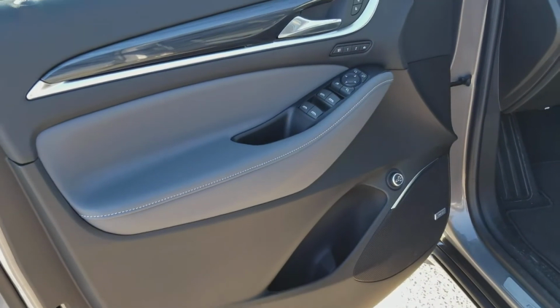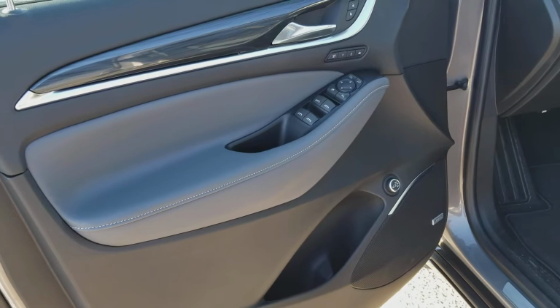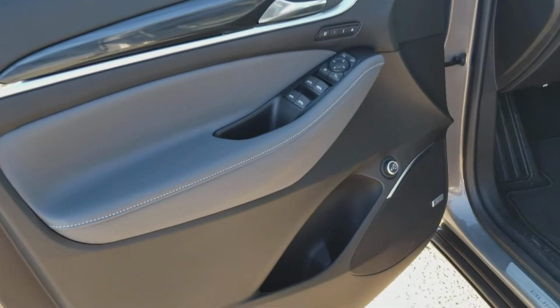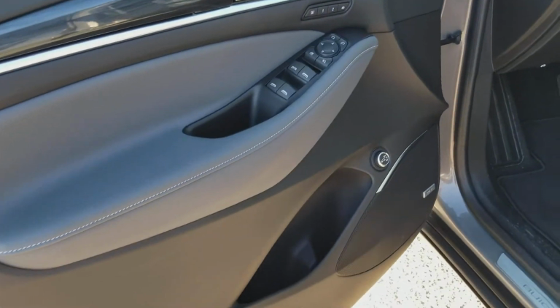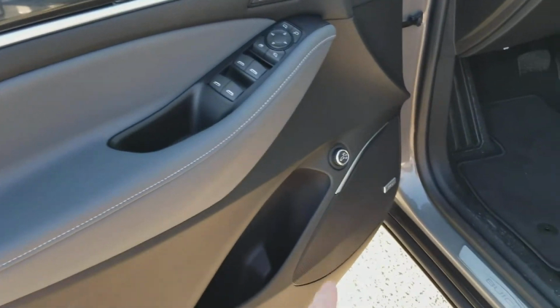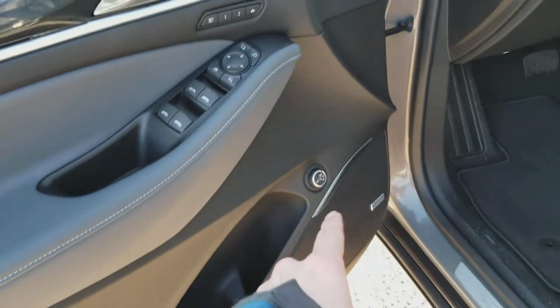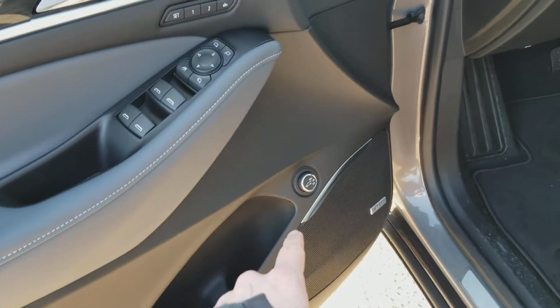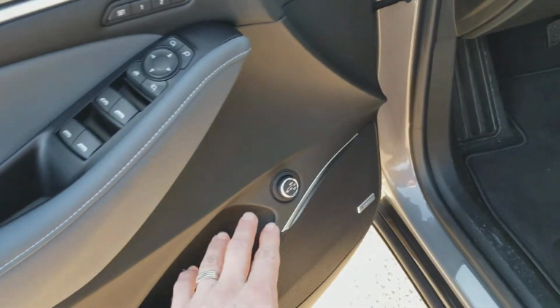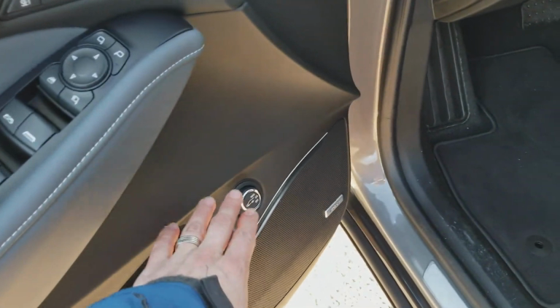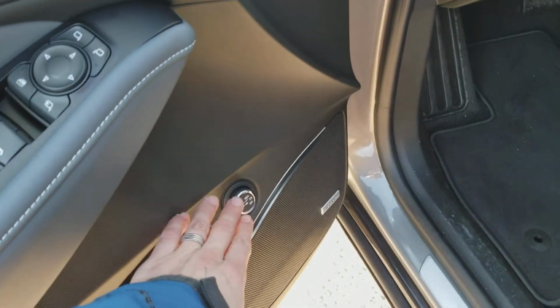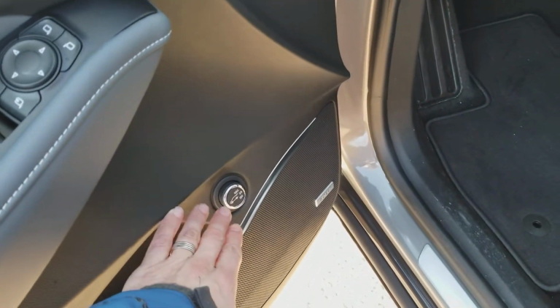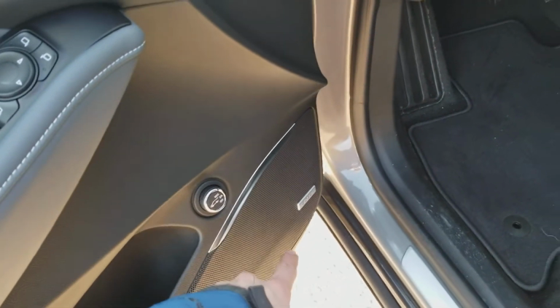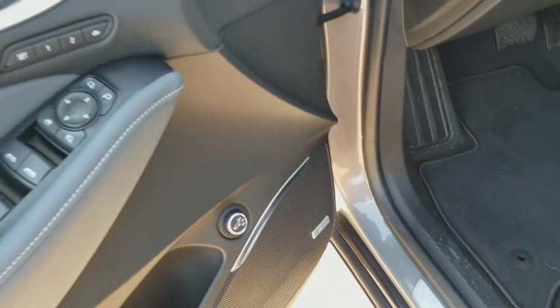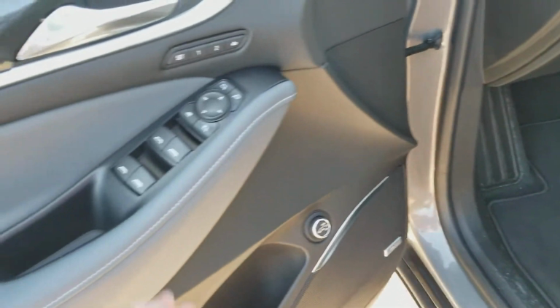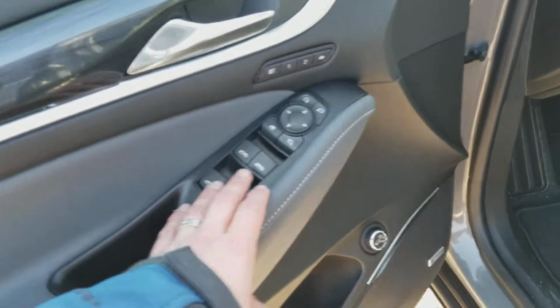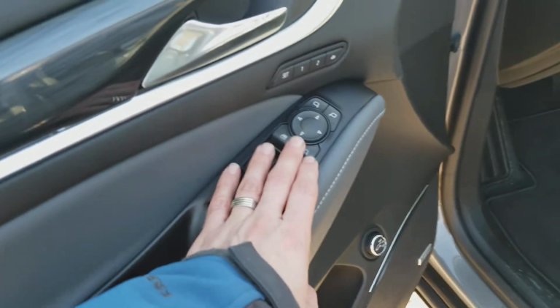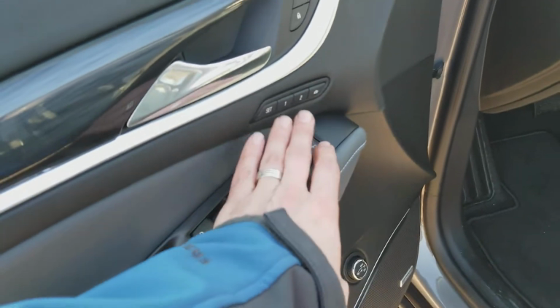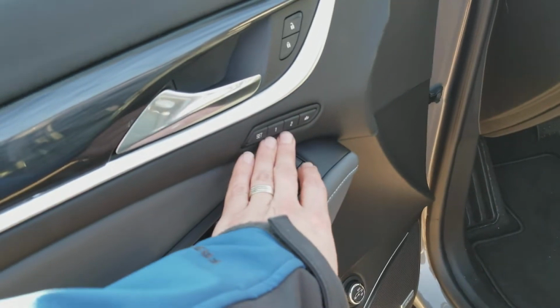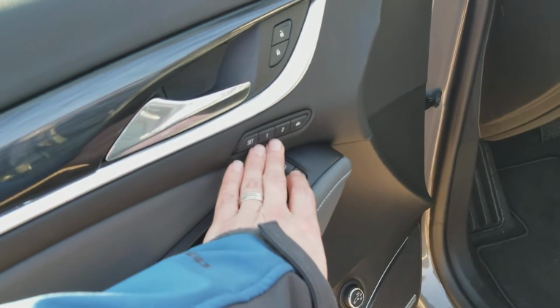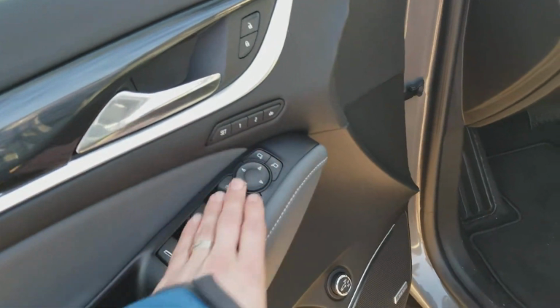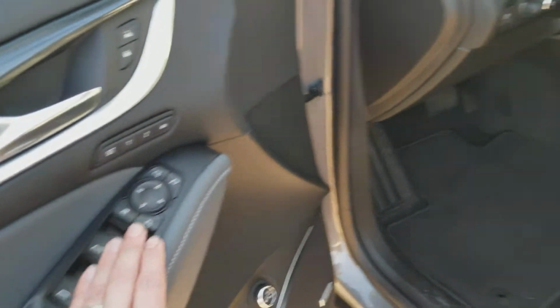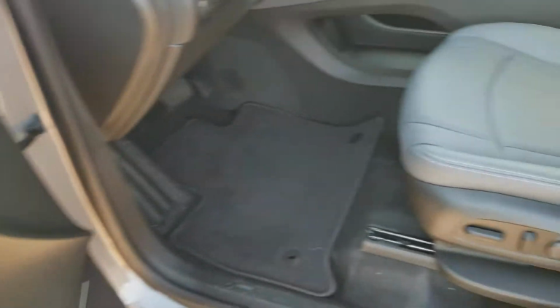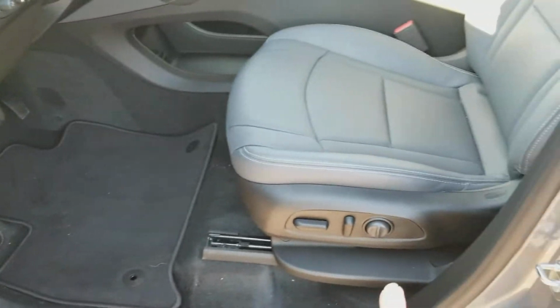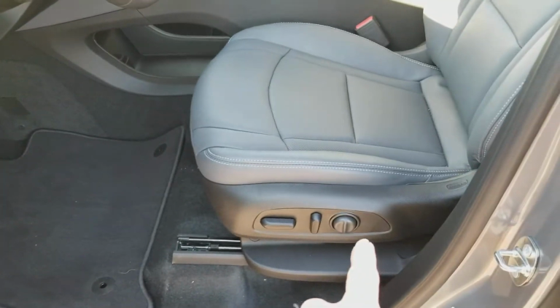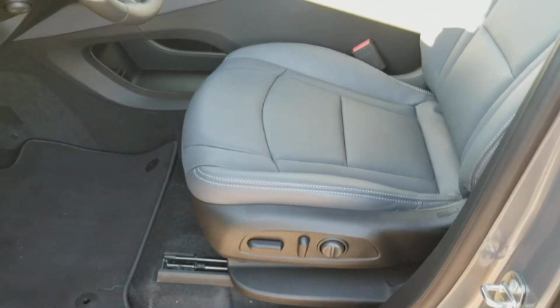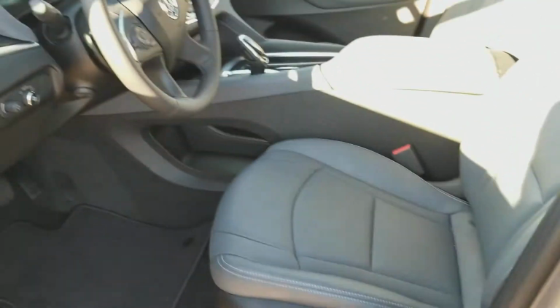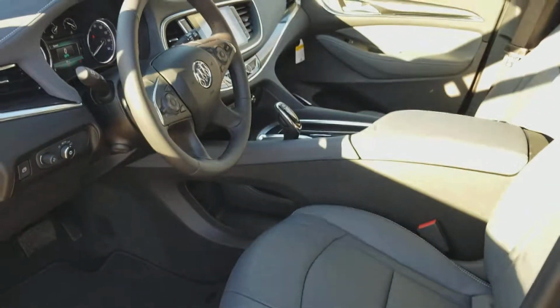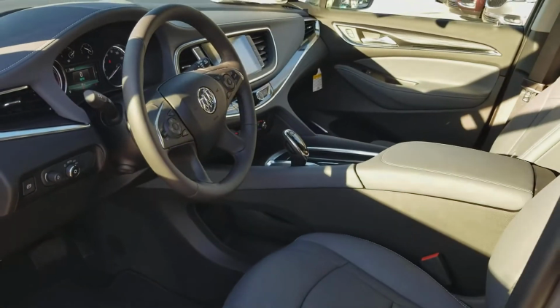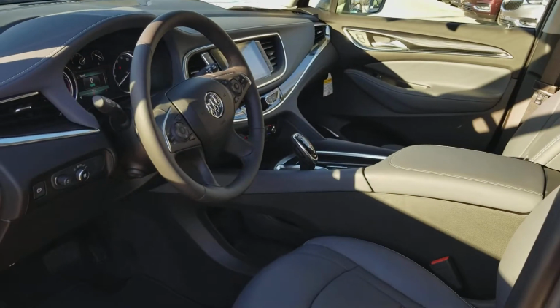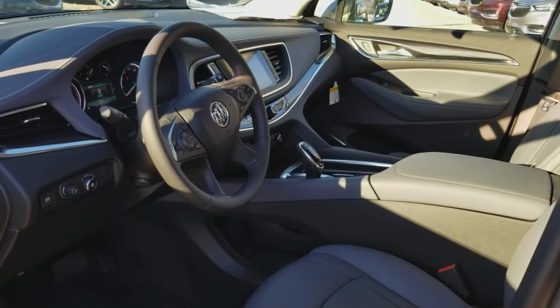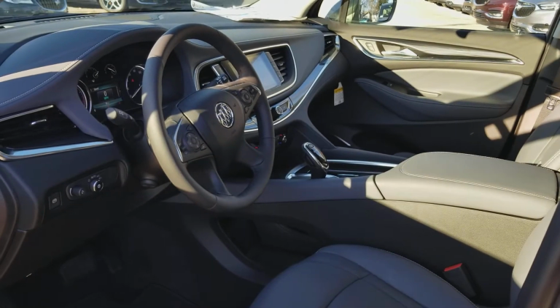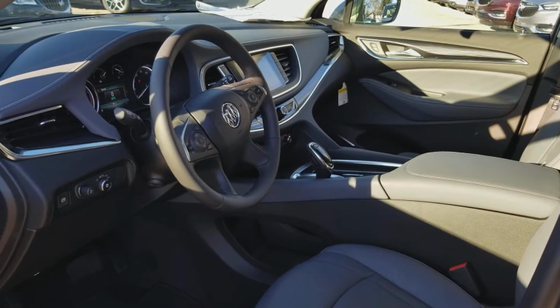Here's a look inside. There's your button here to open up the rear hatch. Bose premium sound, window controls, memory seats and exit memory, power seat controls and lumbar. And a nice look at the instrument panel.